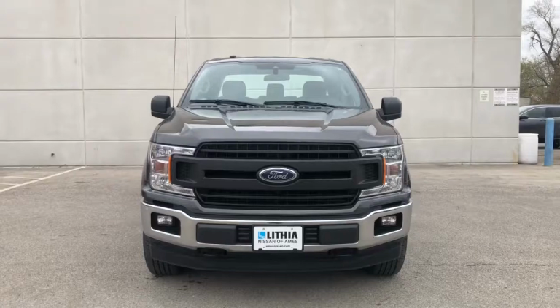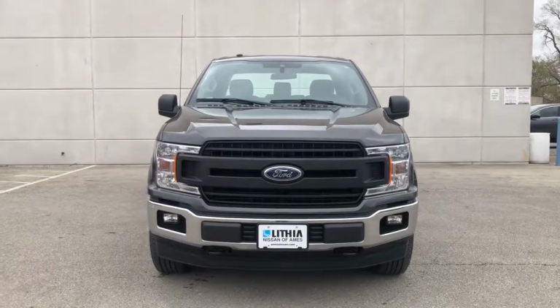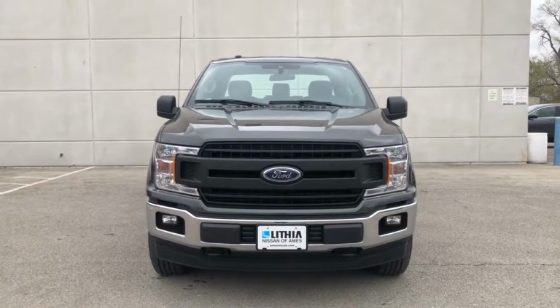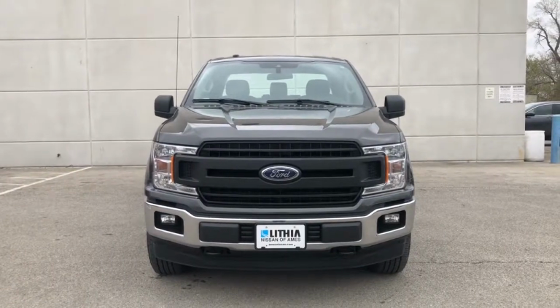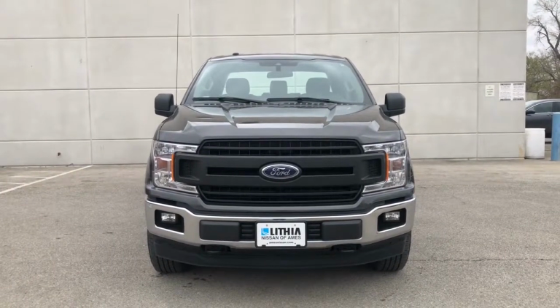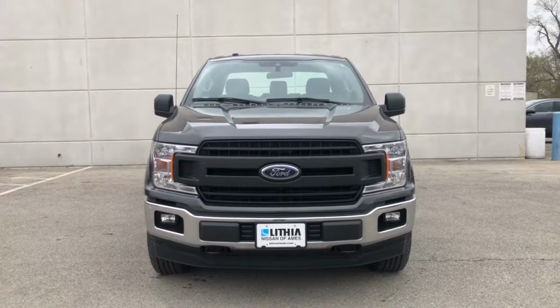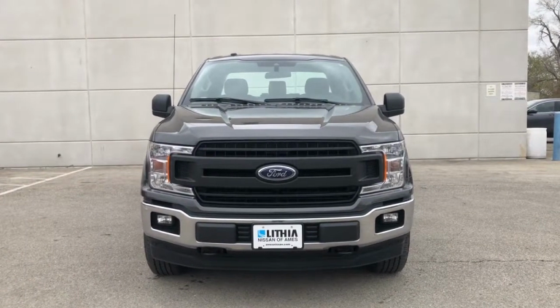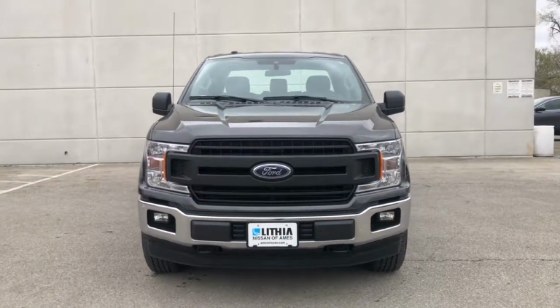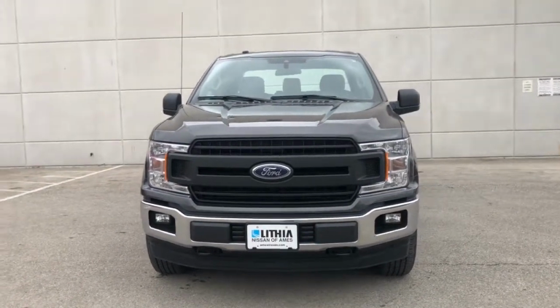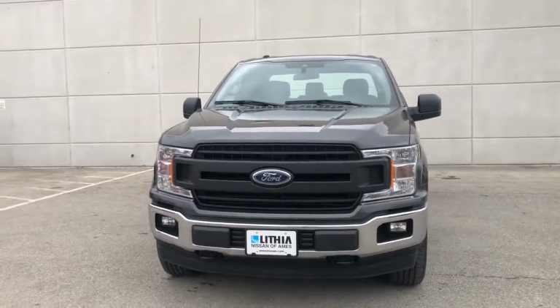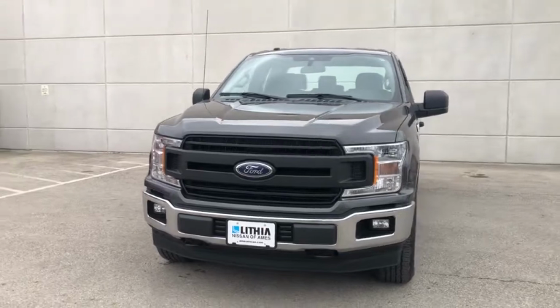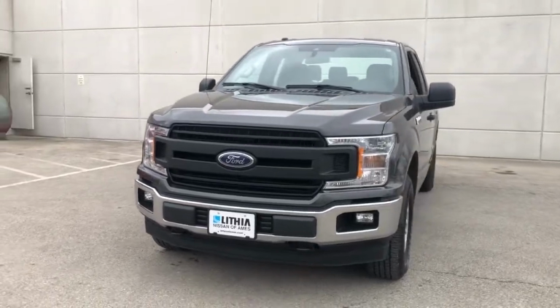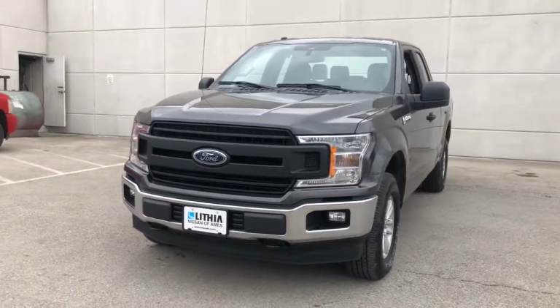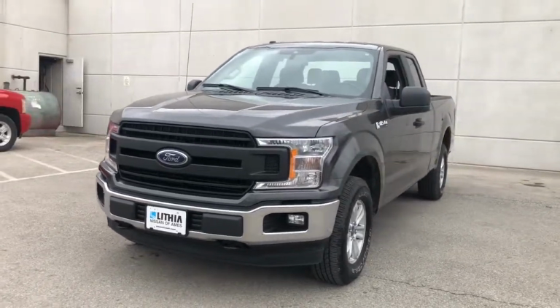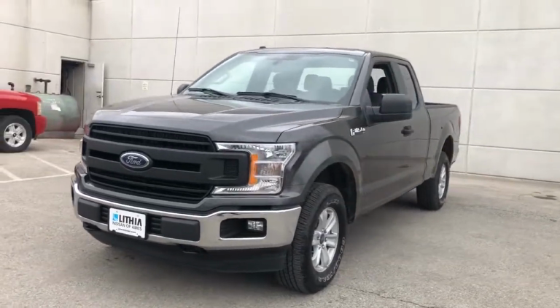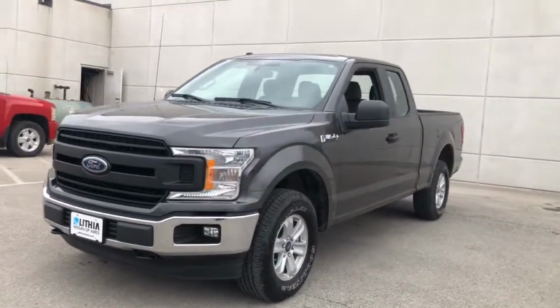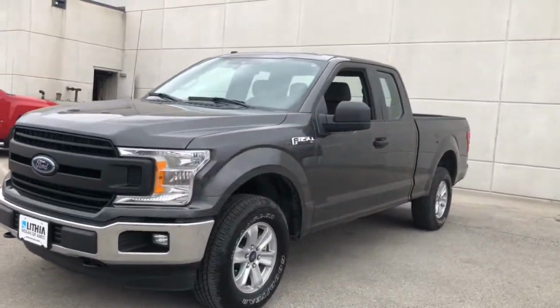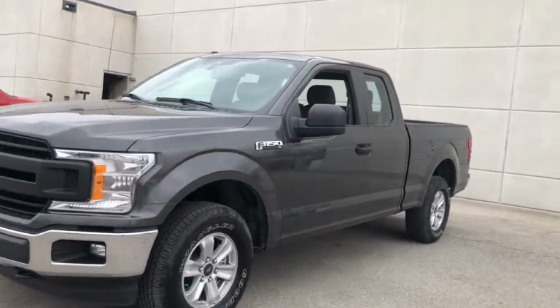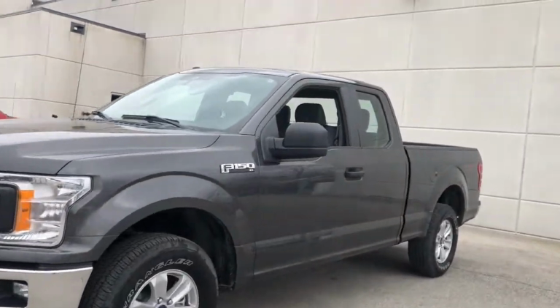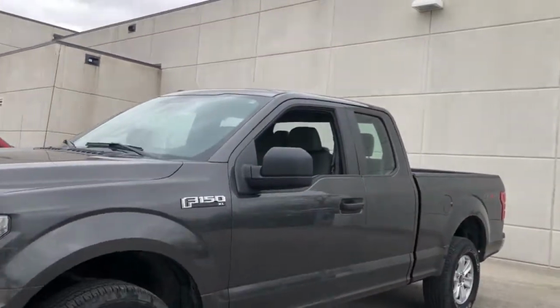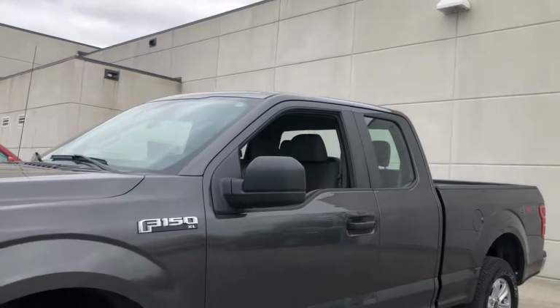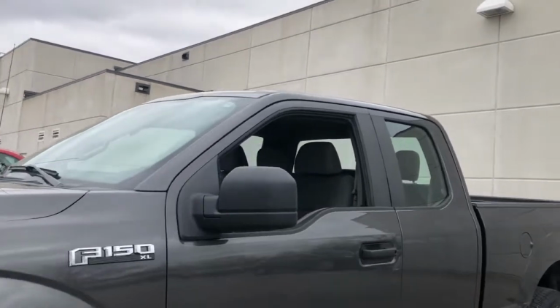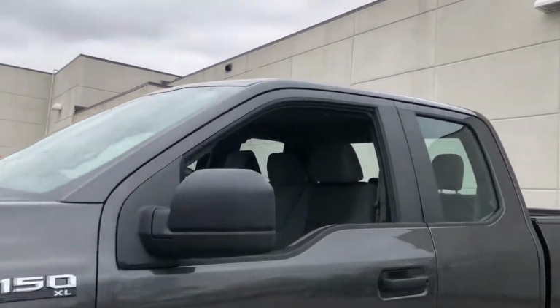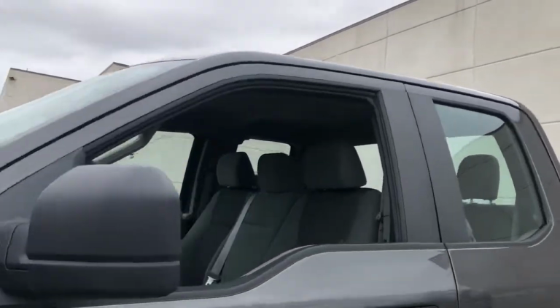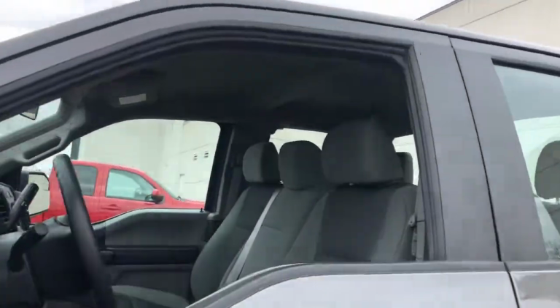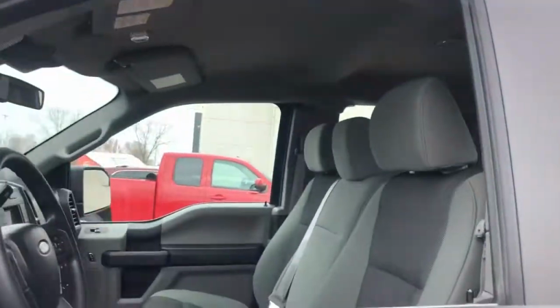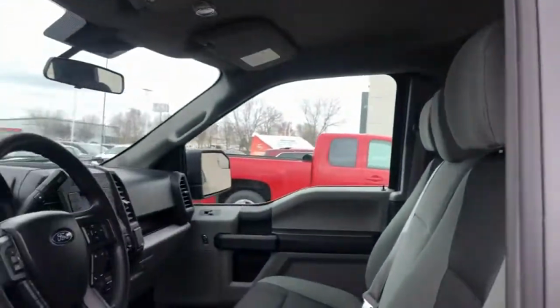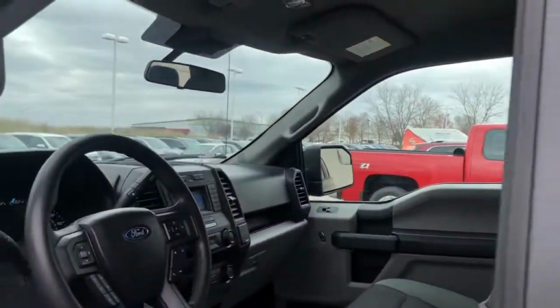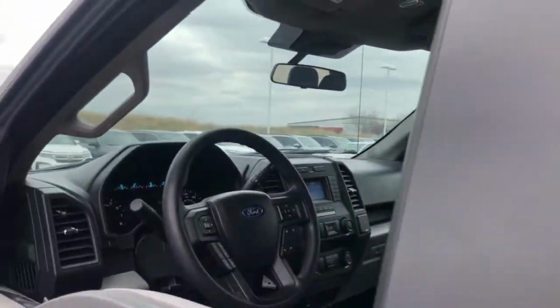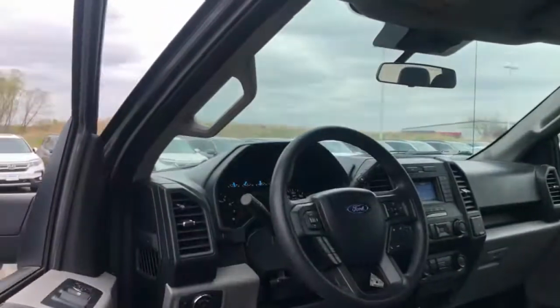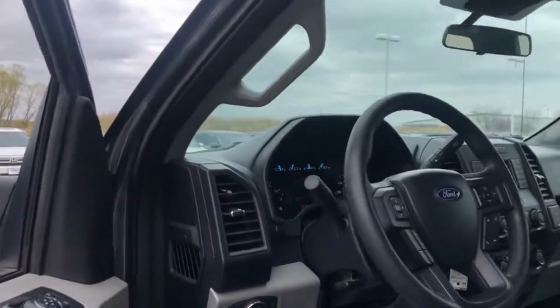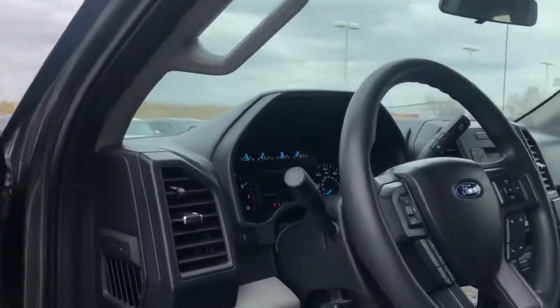Enjoy the view of this 2019 Ford F-150. With less than 20,000 miles on the odometer, this vehicle stands out from the rest. Enjoy a new level of ease and confidence, whether at work or play, when you're in this F-150.